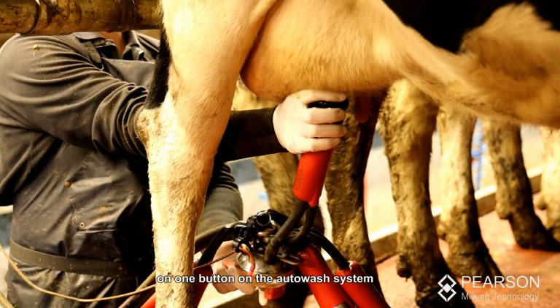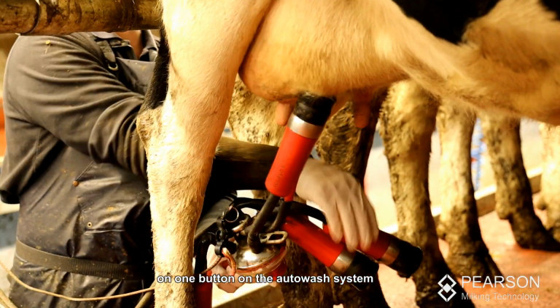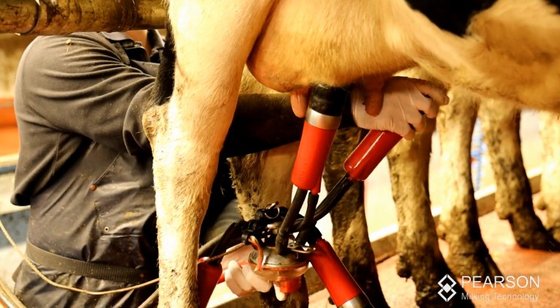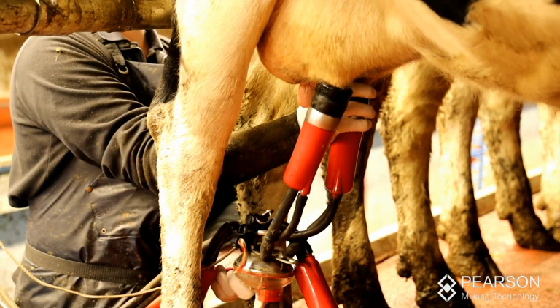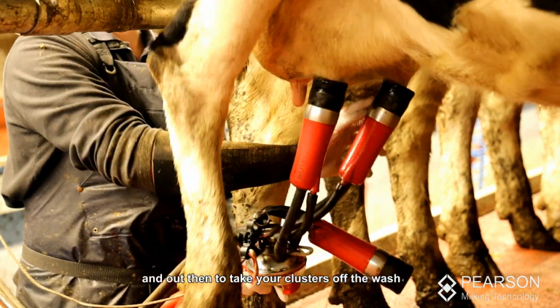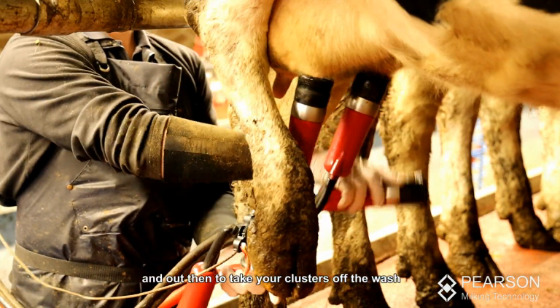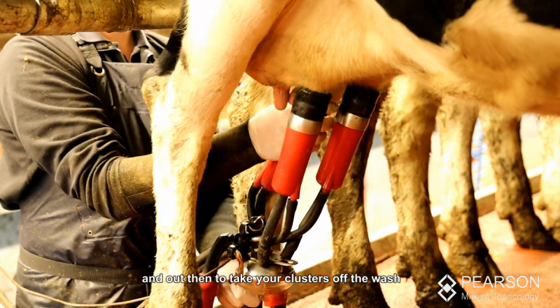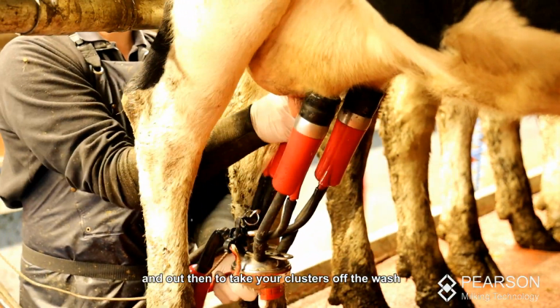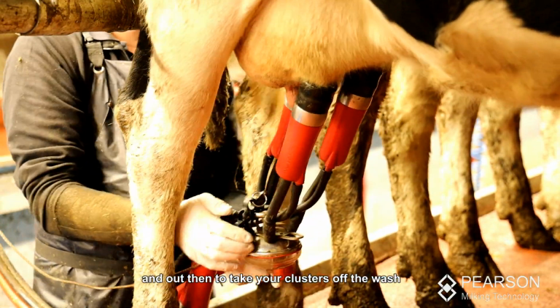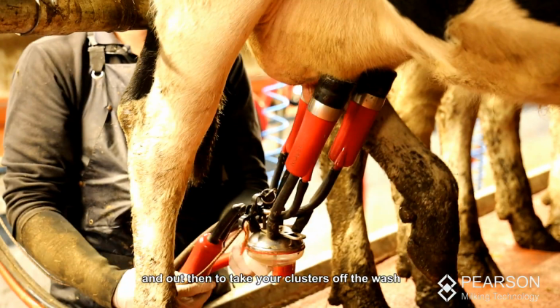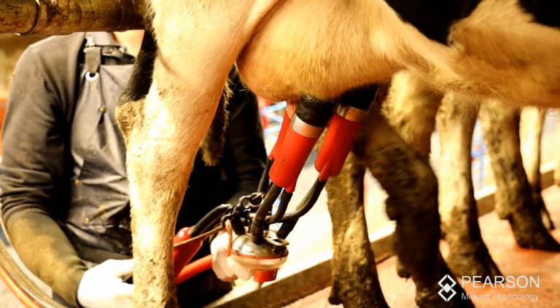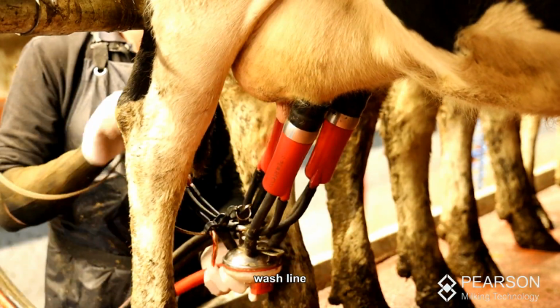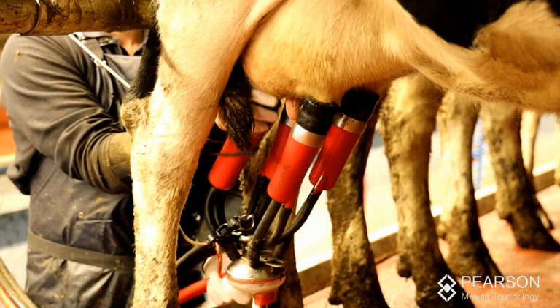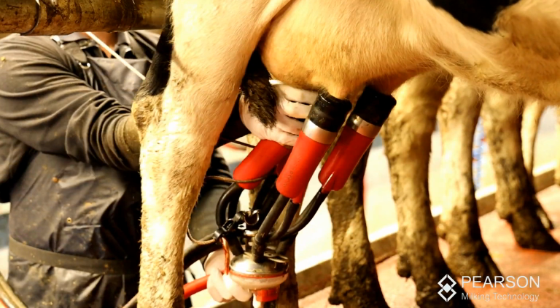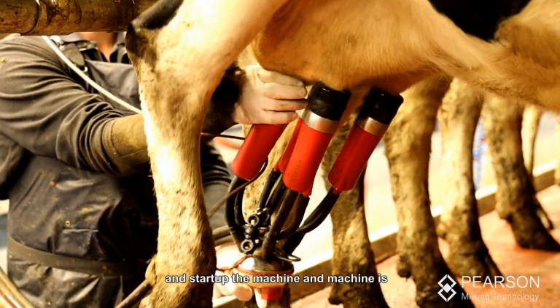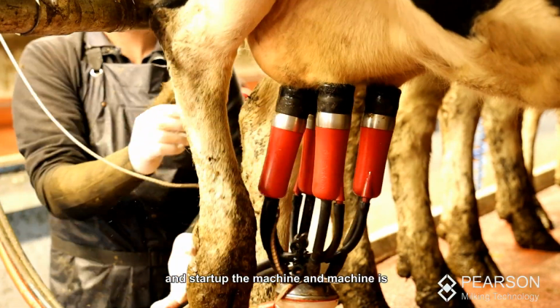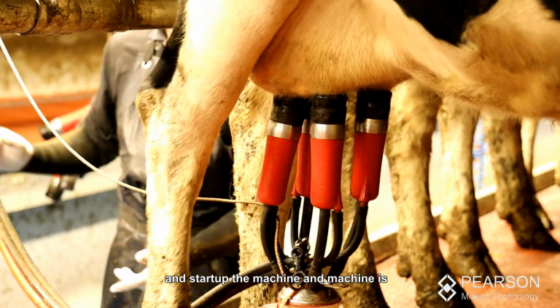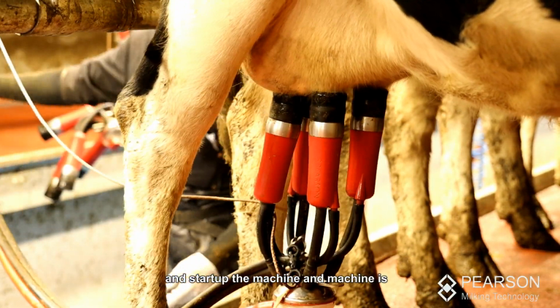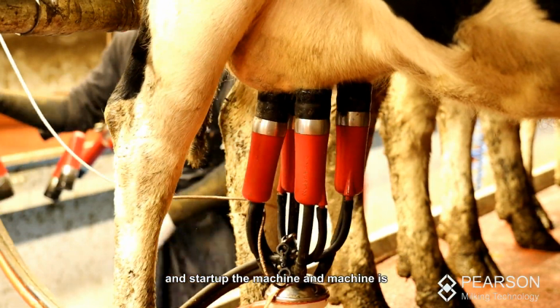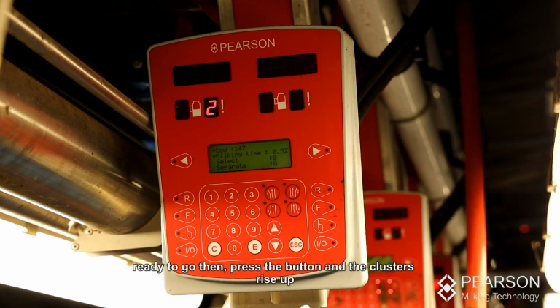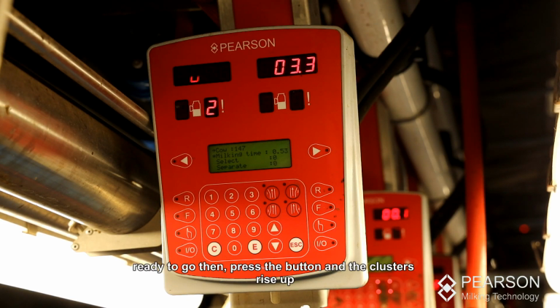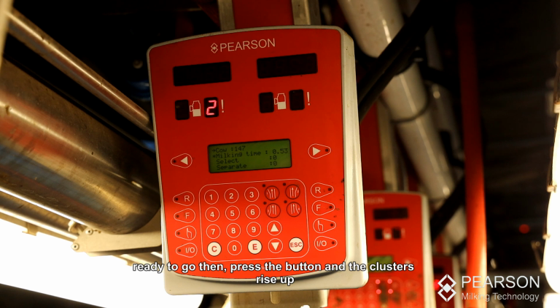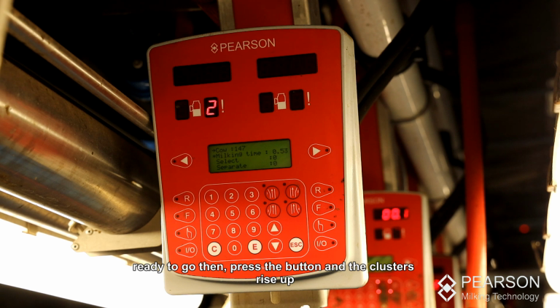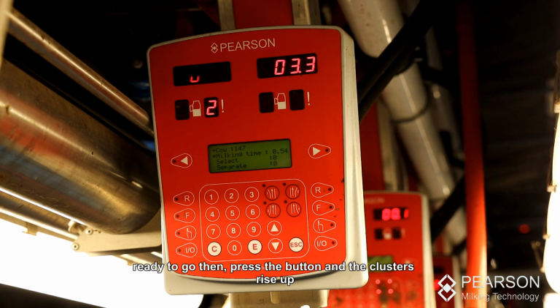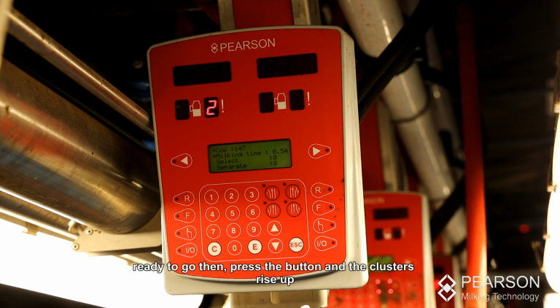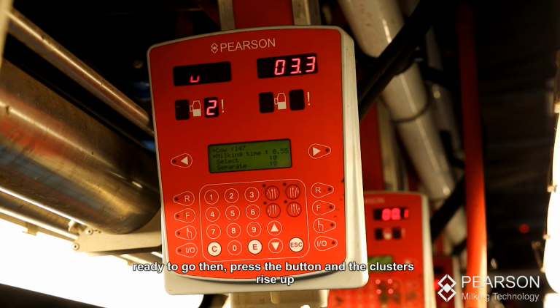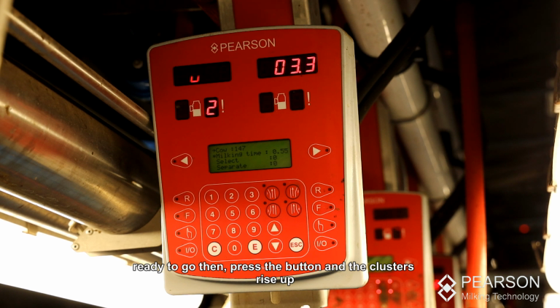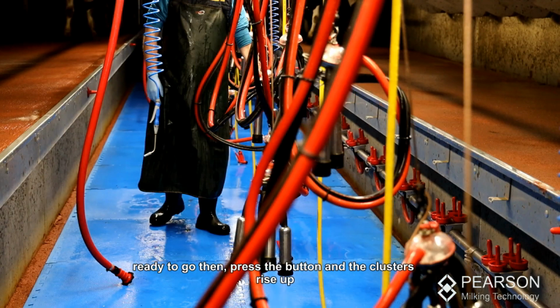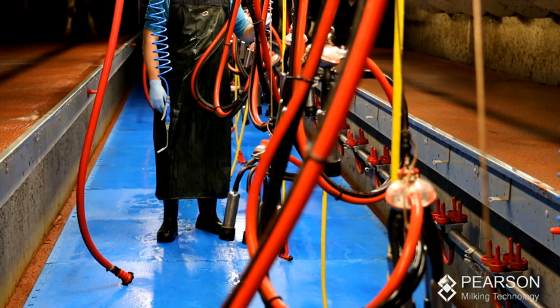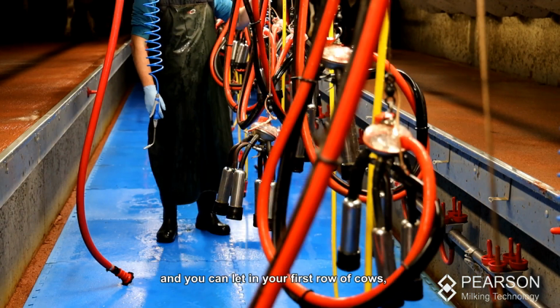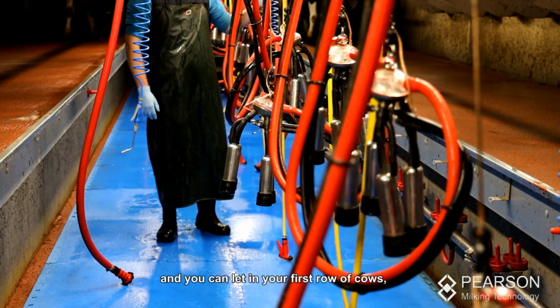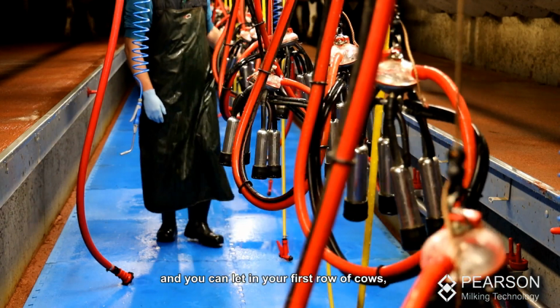Take the clusters off the wash line and start up the machine. The machine is ready to go — press the button, all the clusters rise up, and you can lay in your first row of cows.